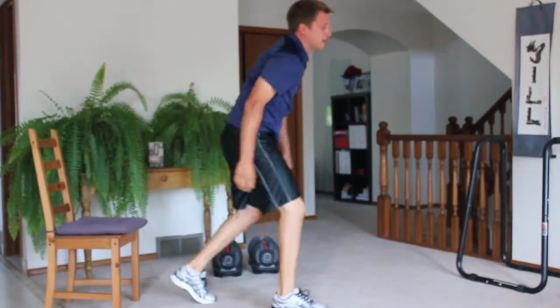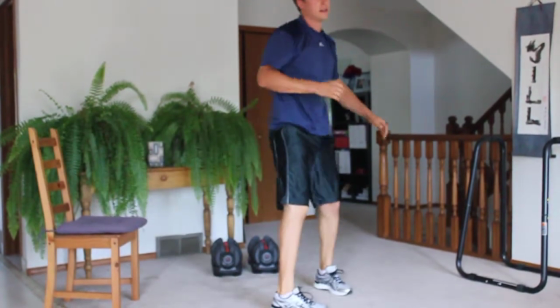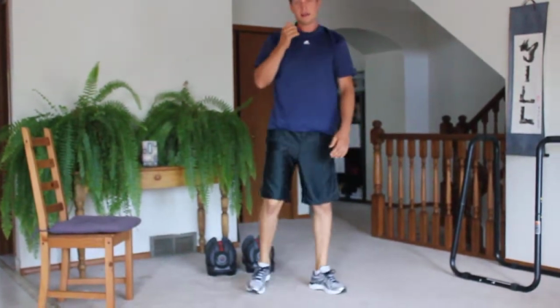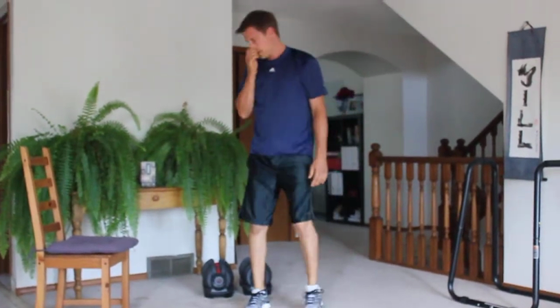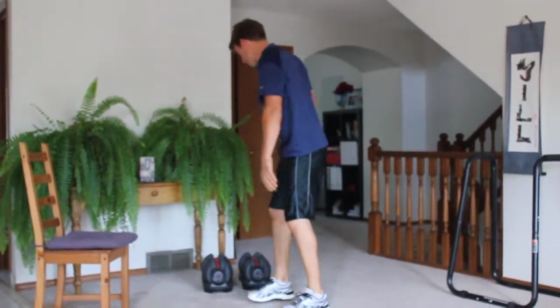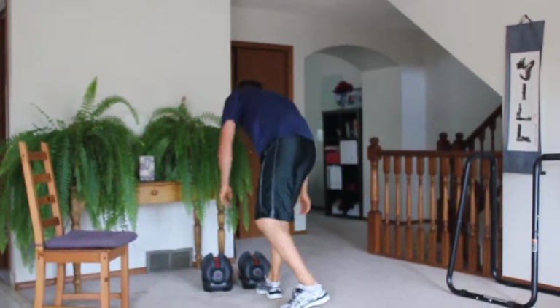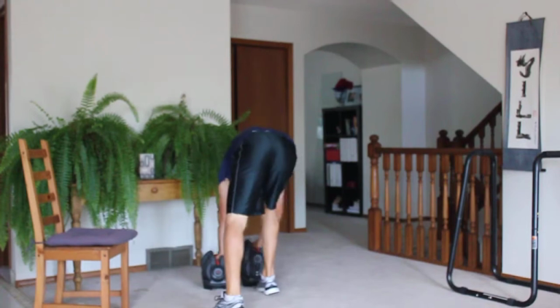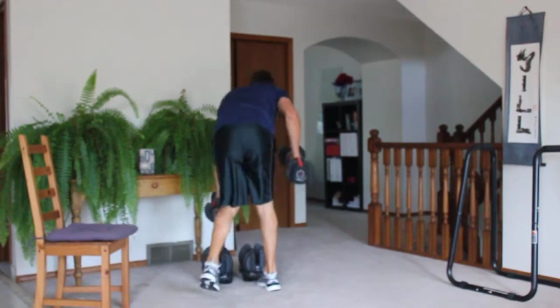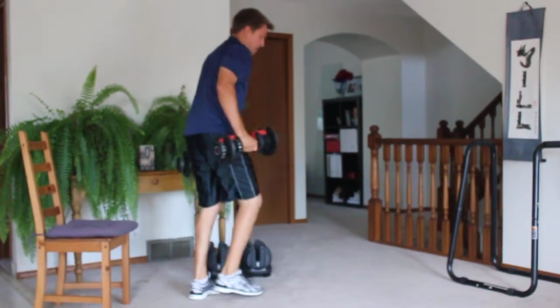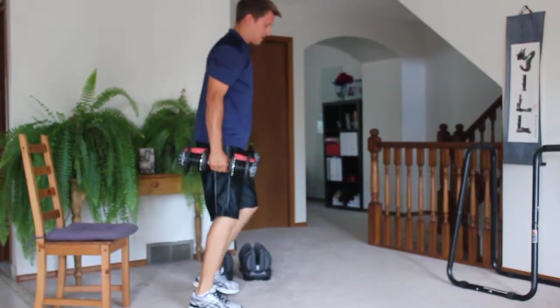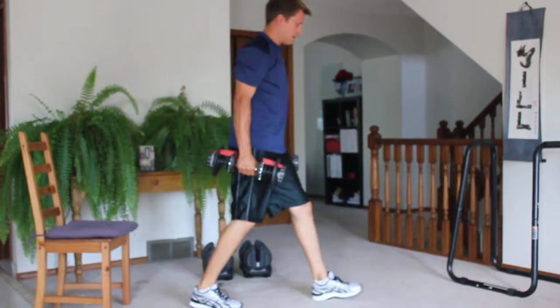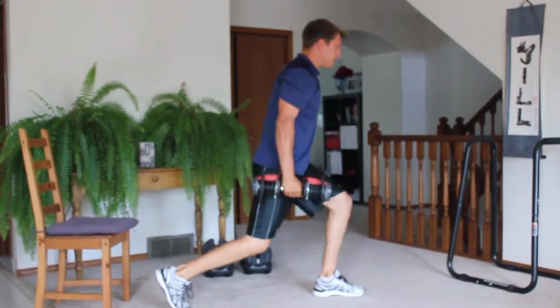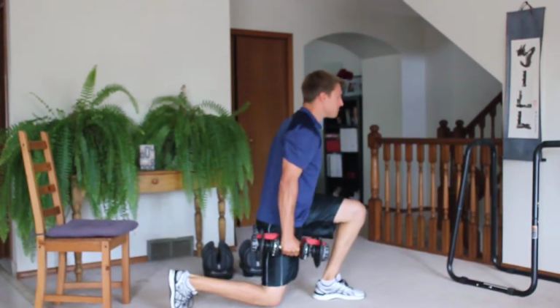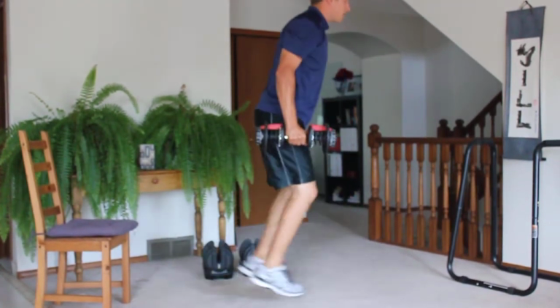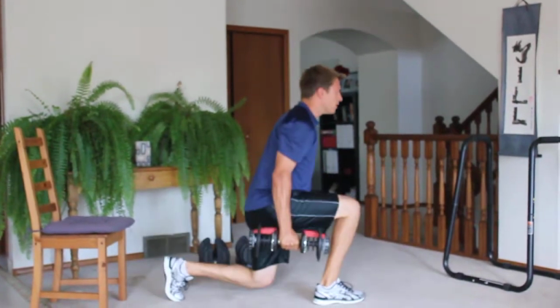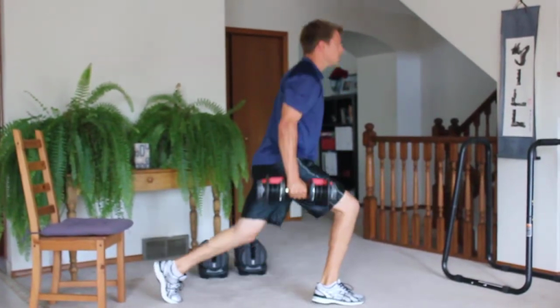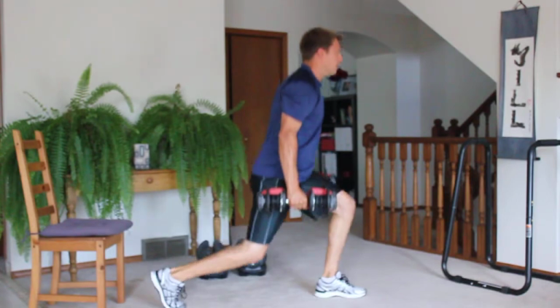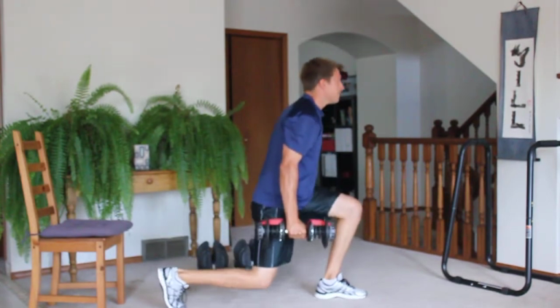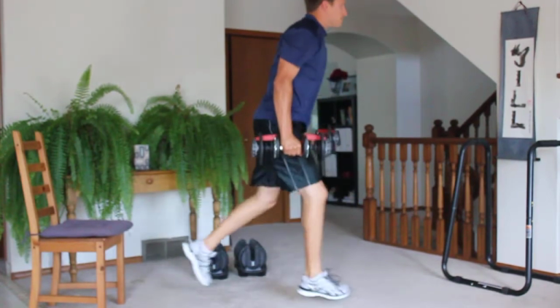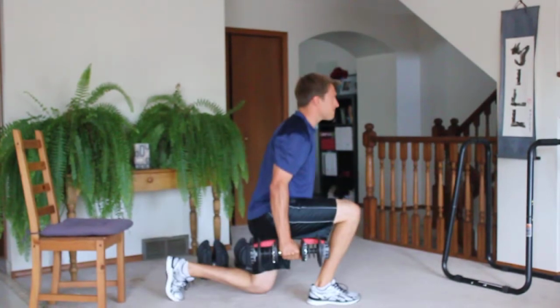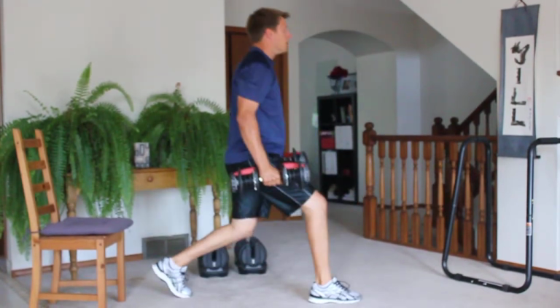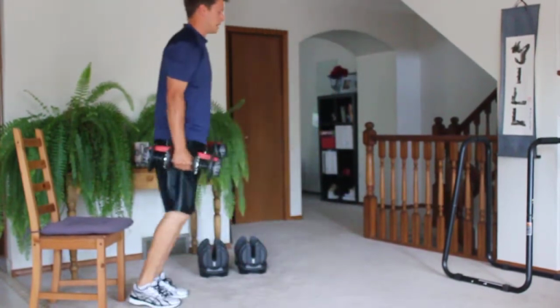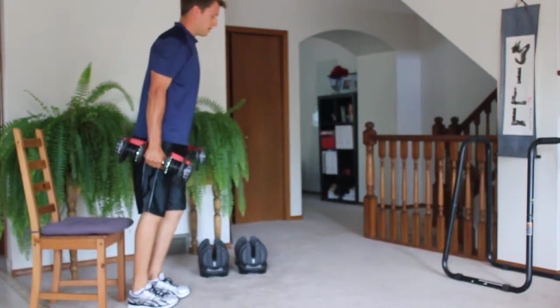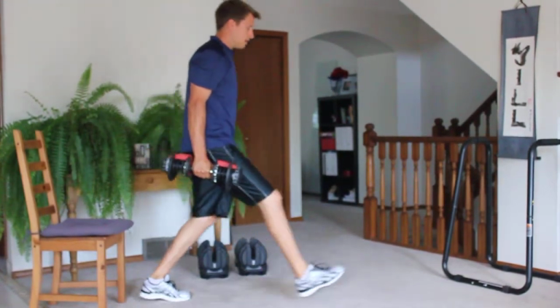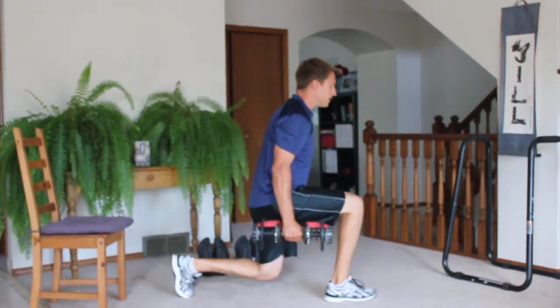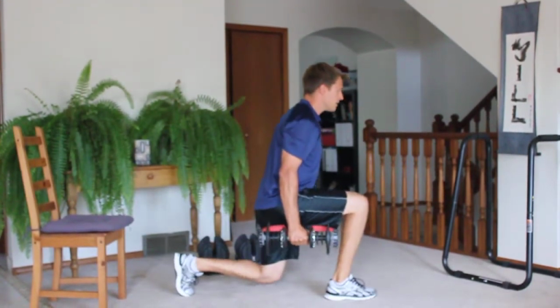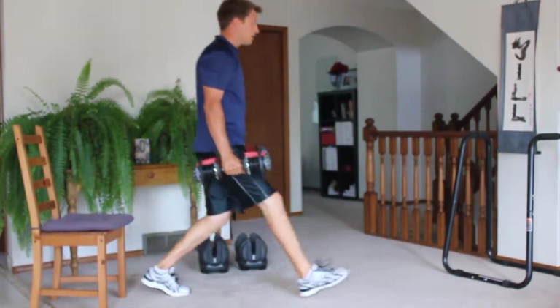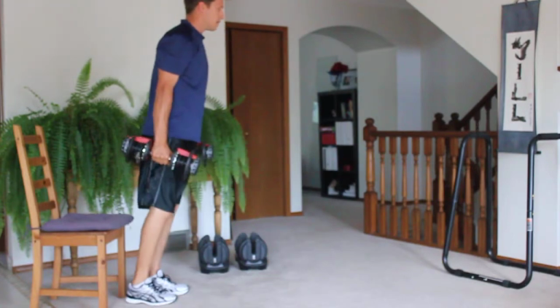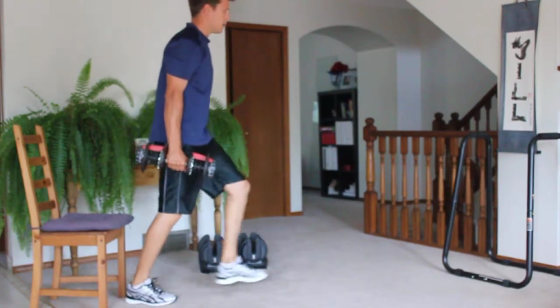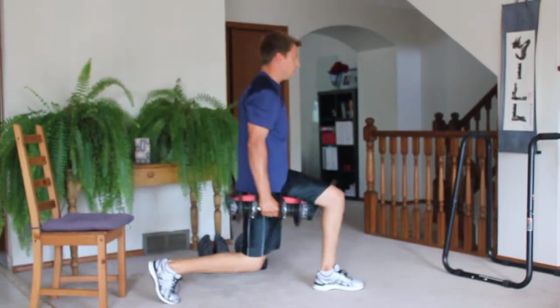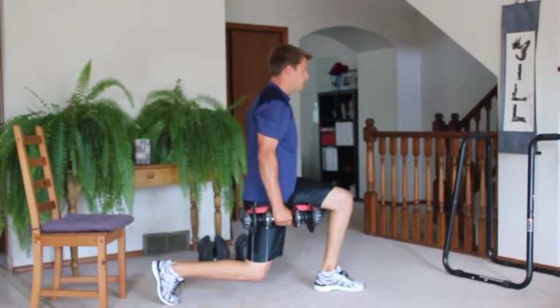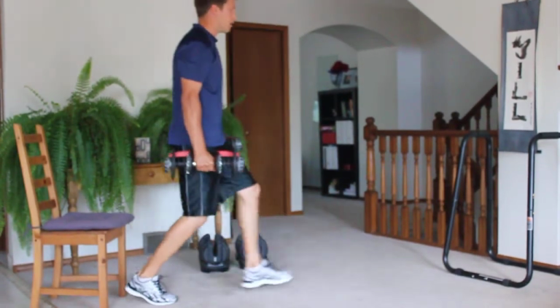Second one: grab your sandbag, grab your weights. We're gonna do alternating jumping lunges for the advanced version, and for the modification just stepping lunges. And if you have bad knees you don't have to go as low and you do not have to hold a weight.